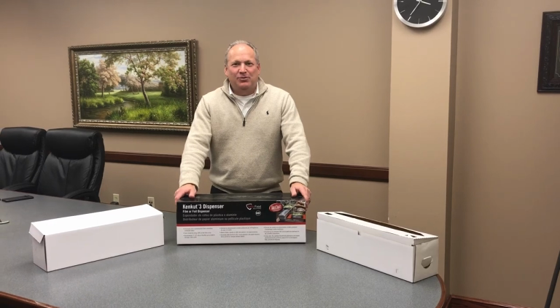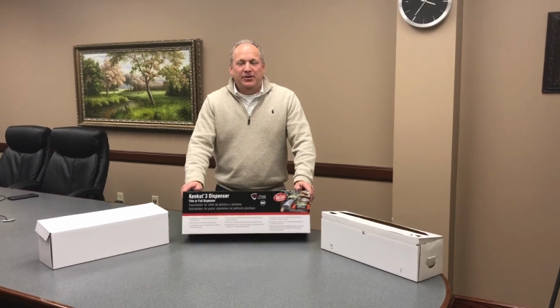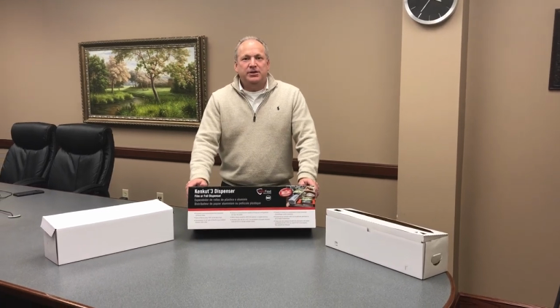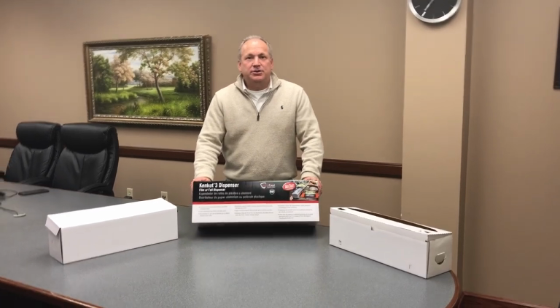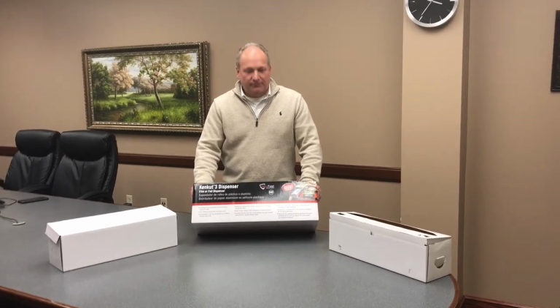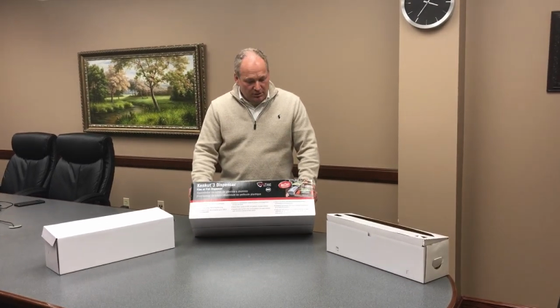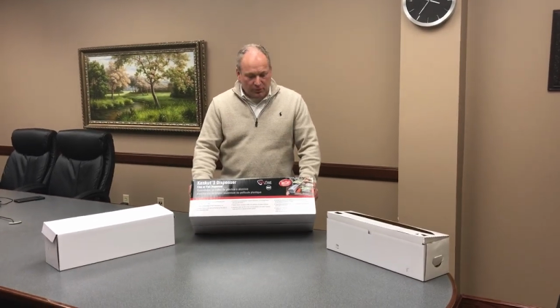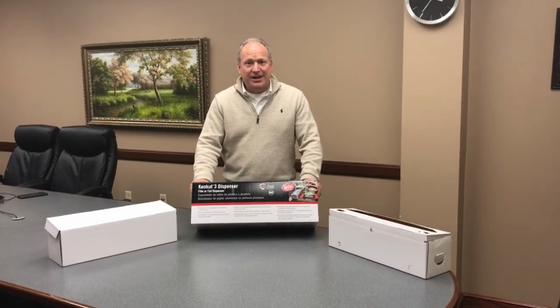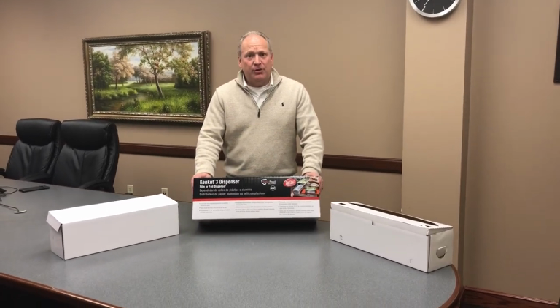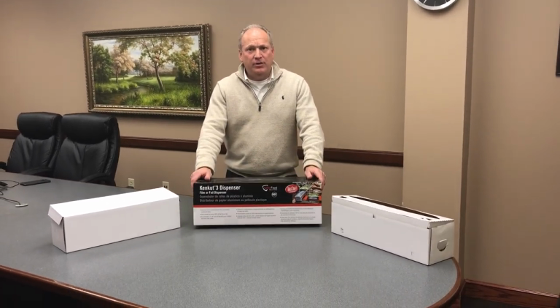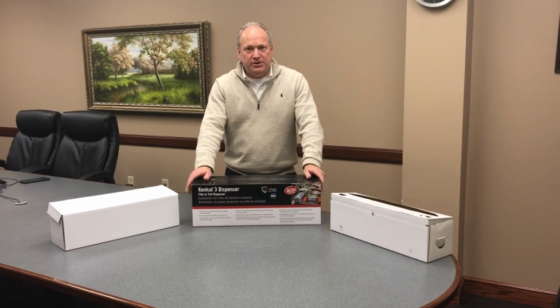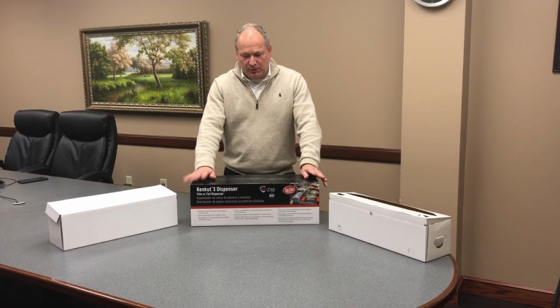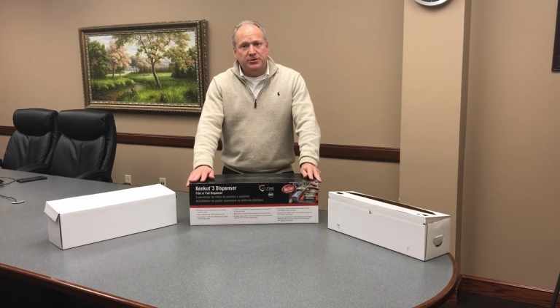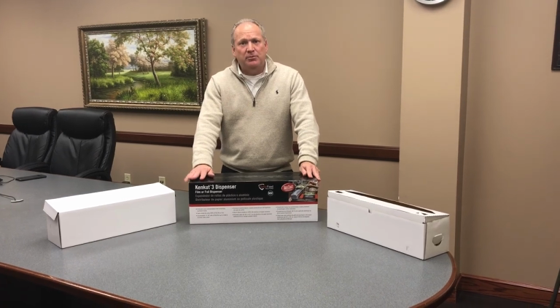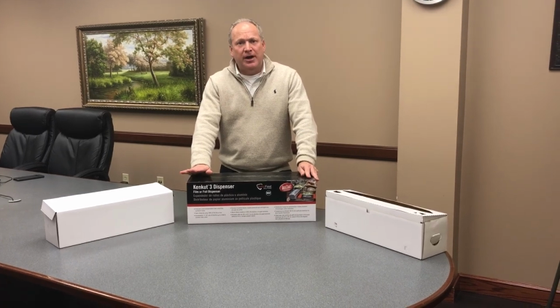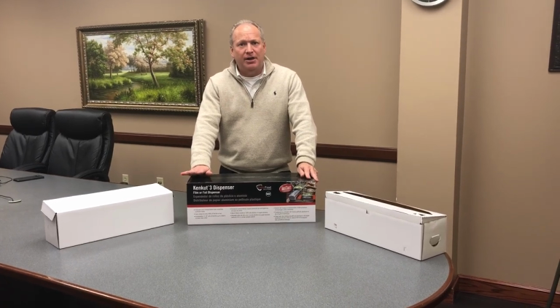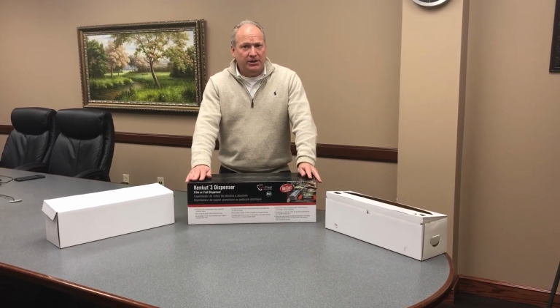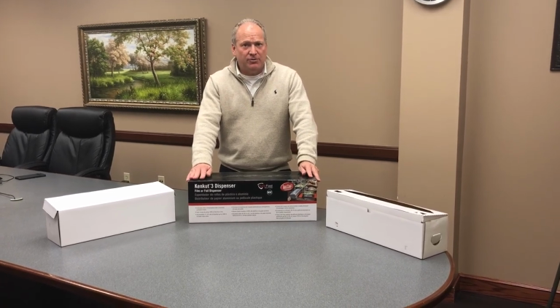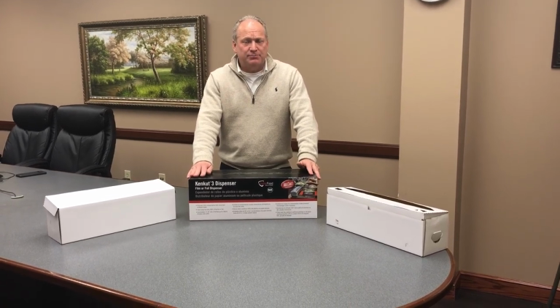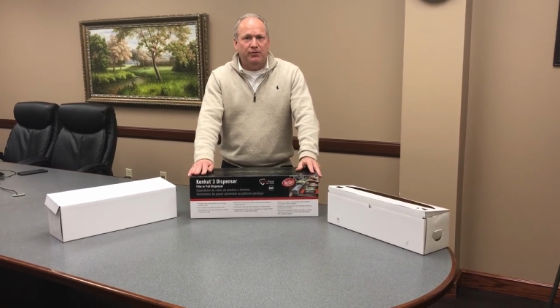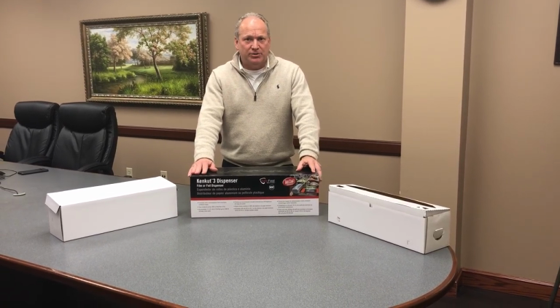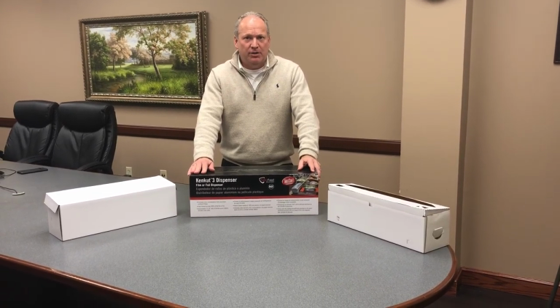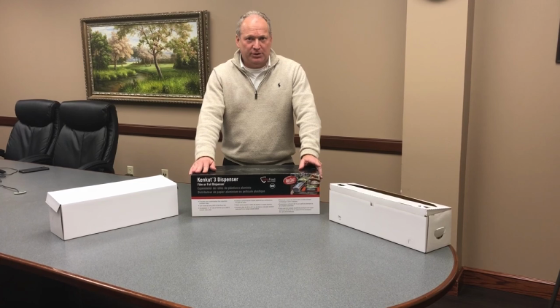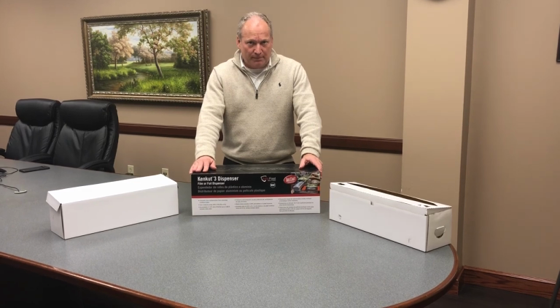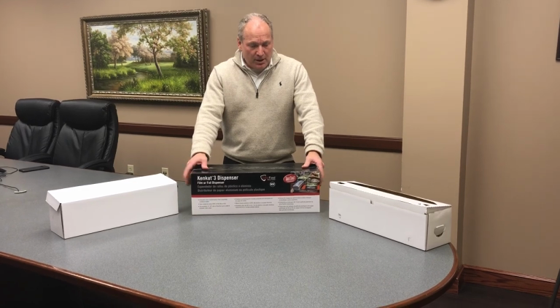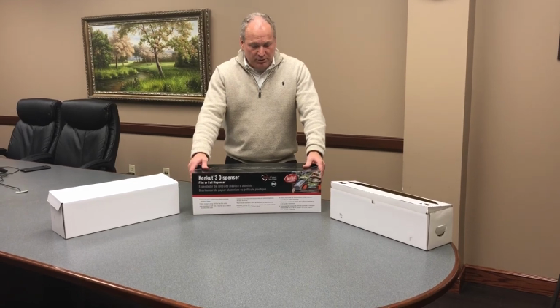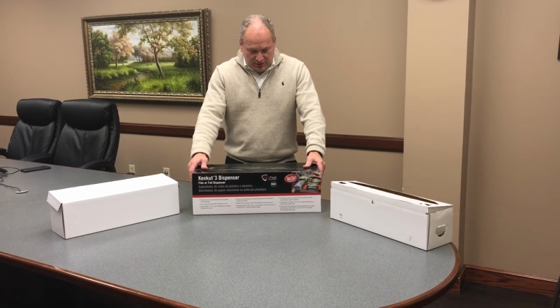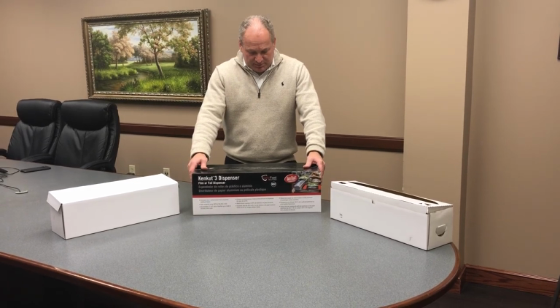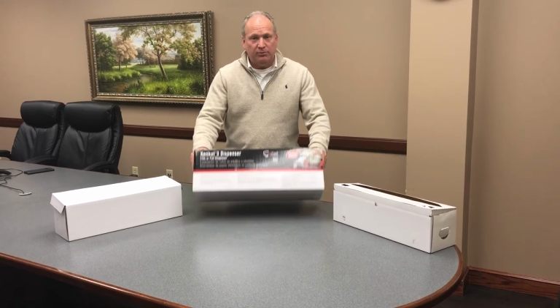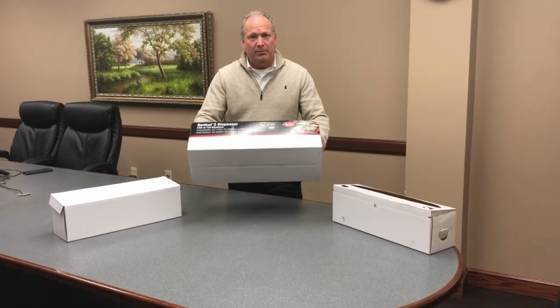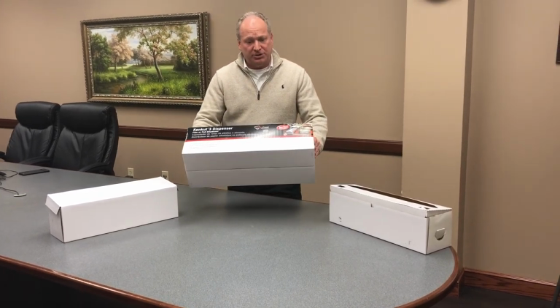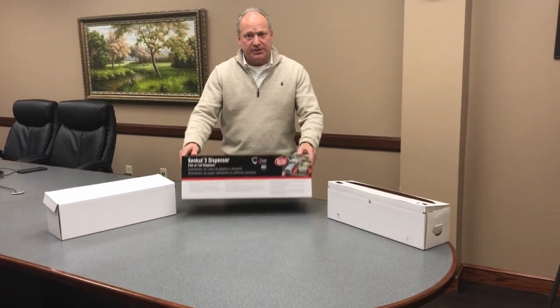Hello, this is the instruction video for the Ken Cut 3, which is the film dispenser that will be provided to every Dickies restaurant as part of the film contract with Berkley Square. When you receive the dispenser, it will come in a box just like this.